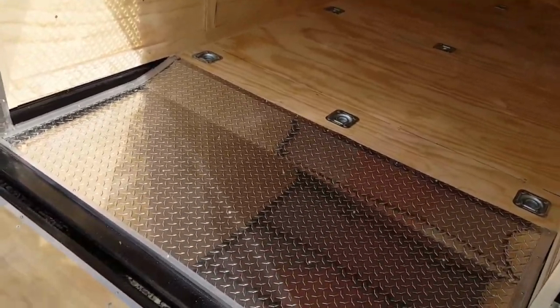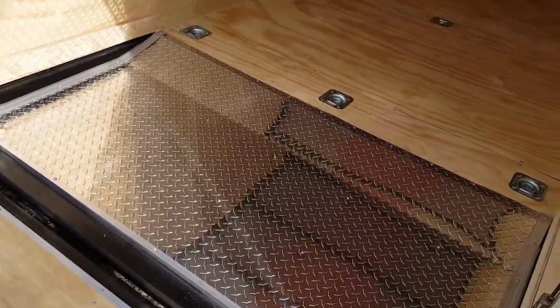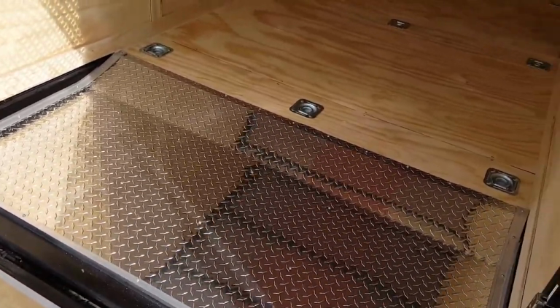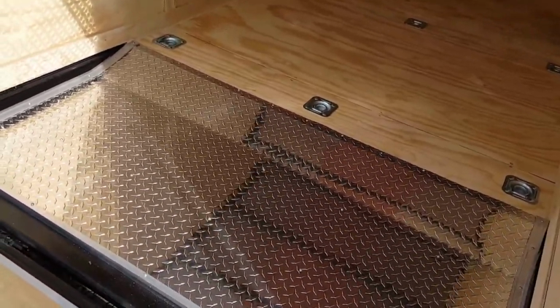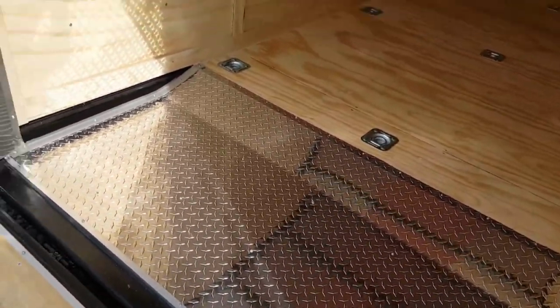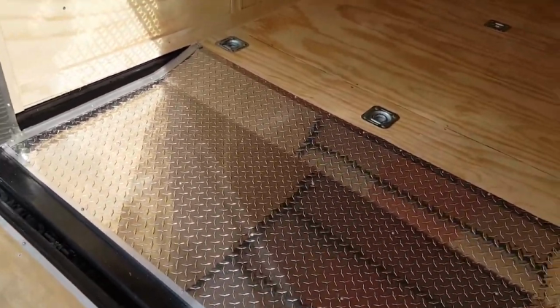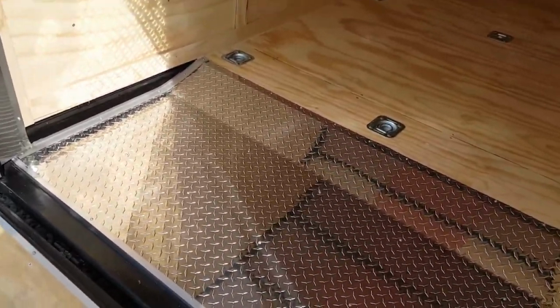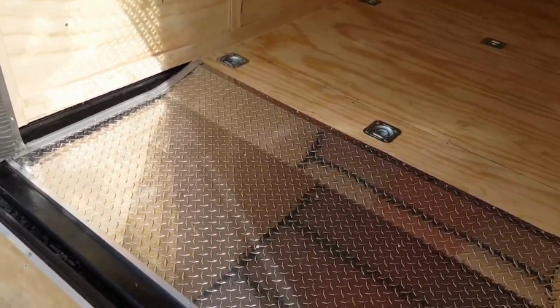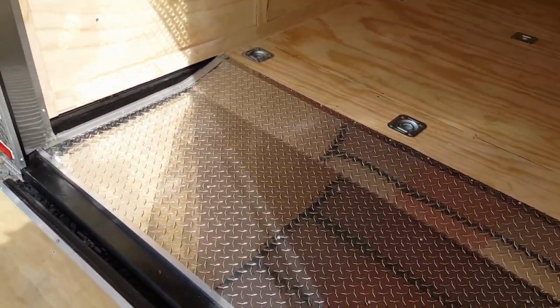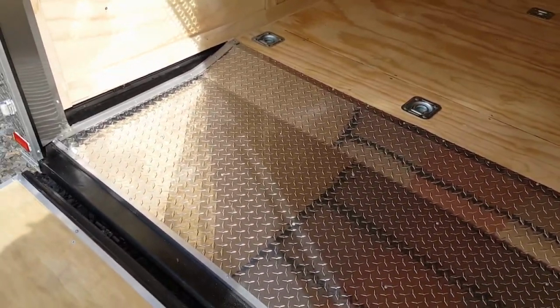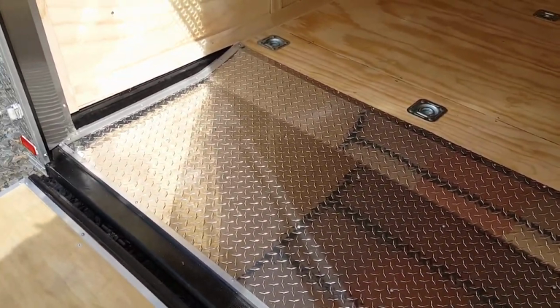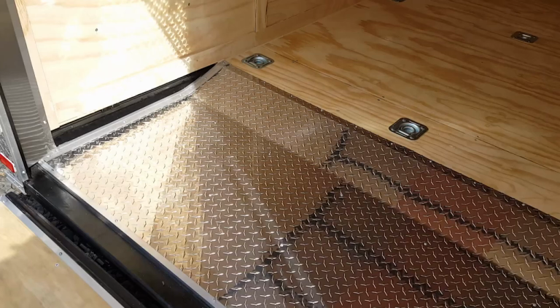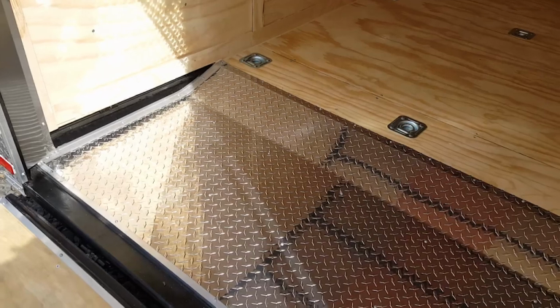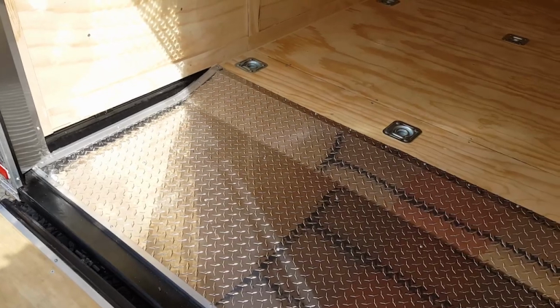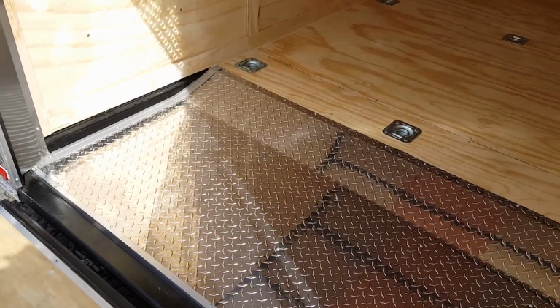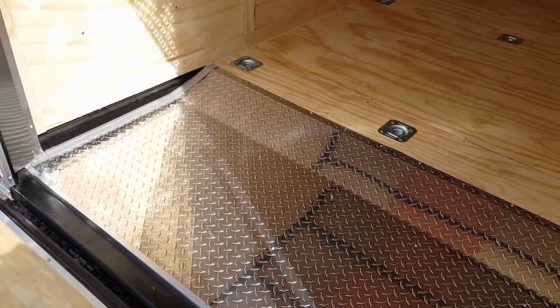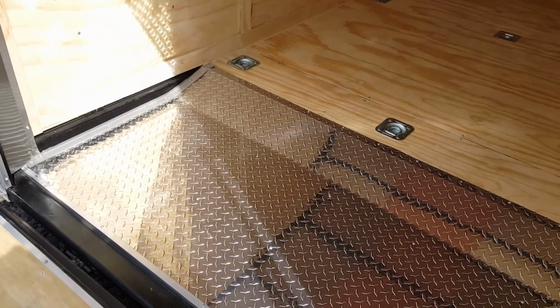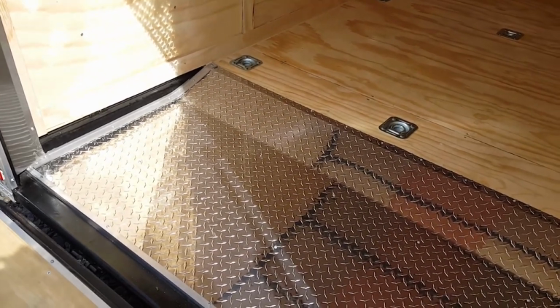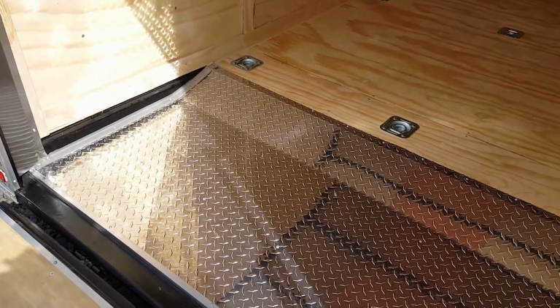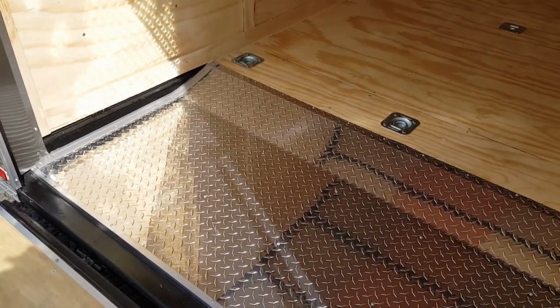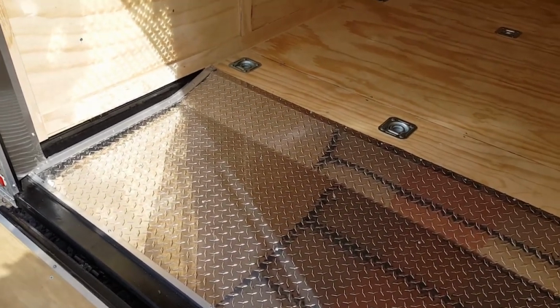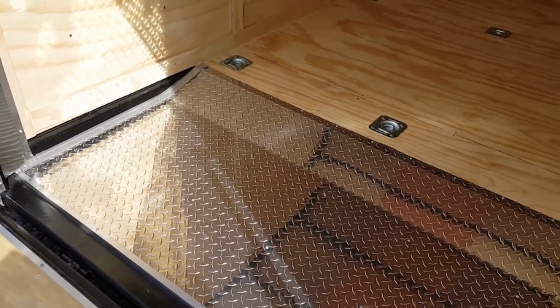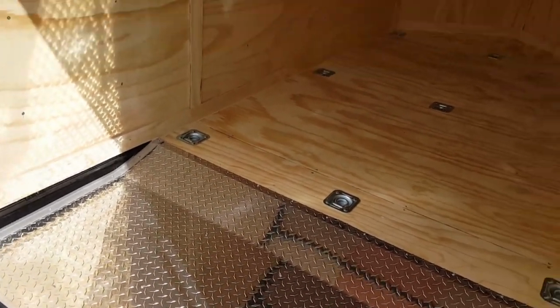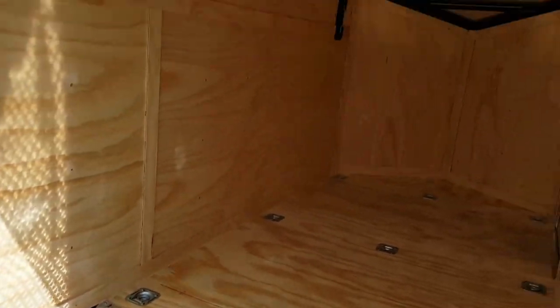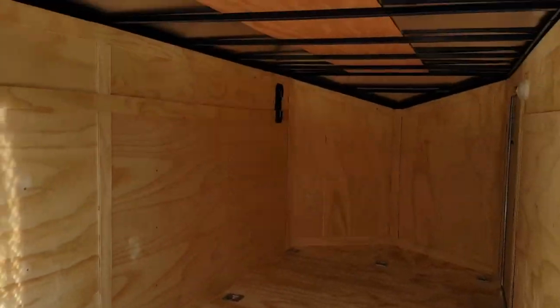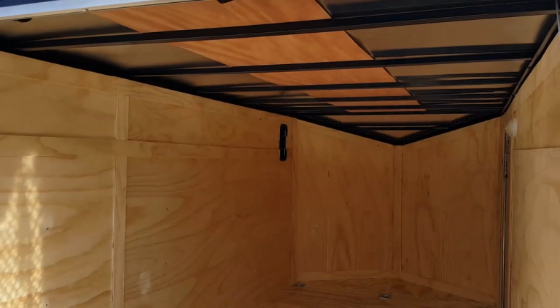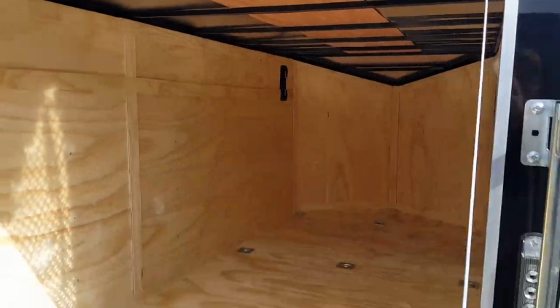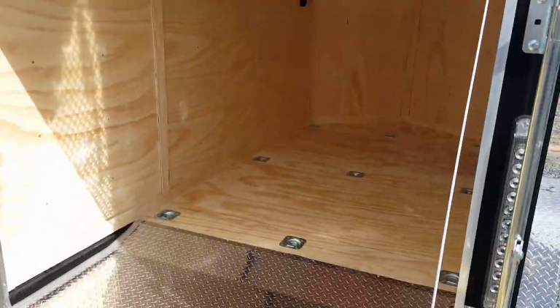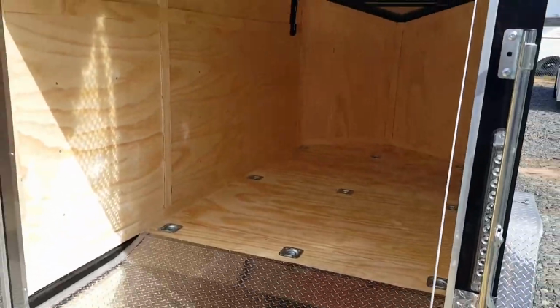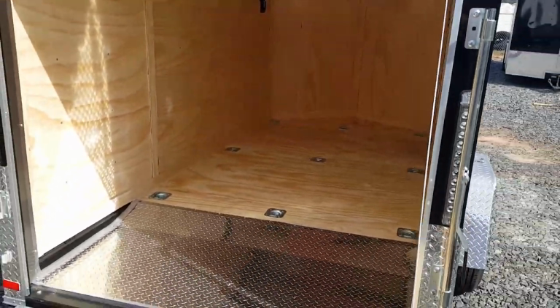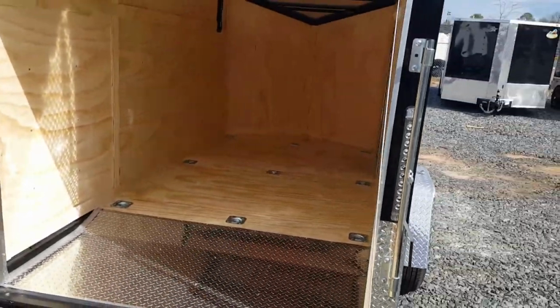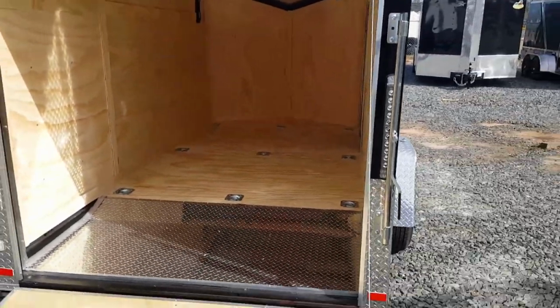With the low profile we do it with a drop pan floor that you see here, so that if you've got a motorcycle with a windshield, it drives up in there easier and you clear the room on the back of the trailer.